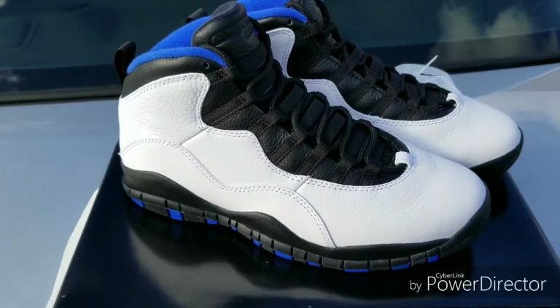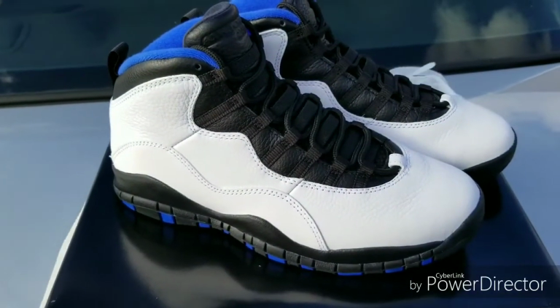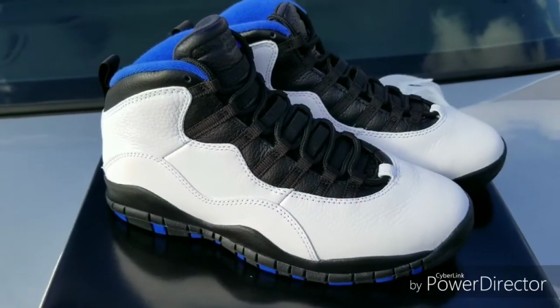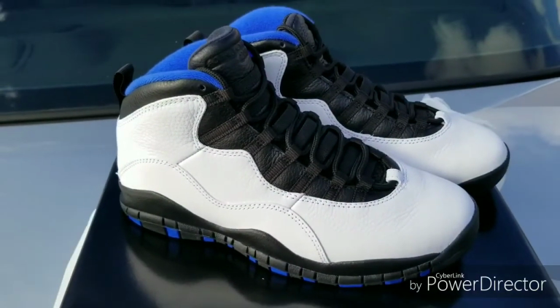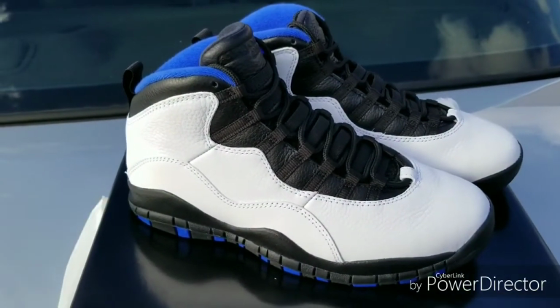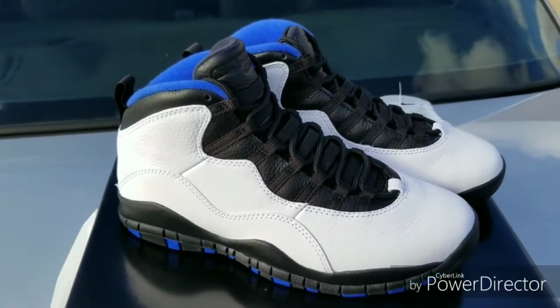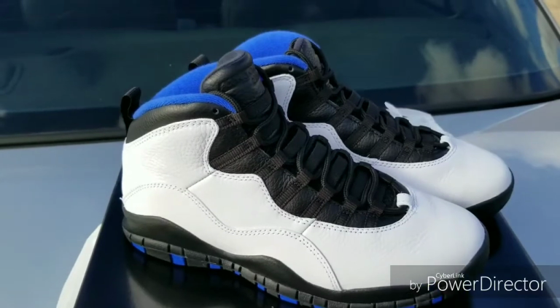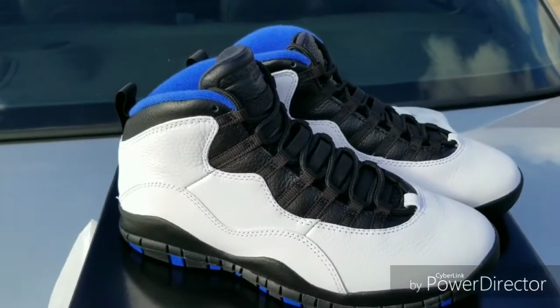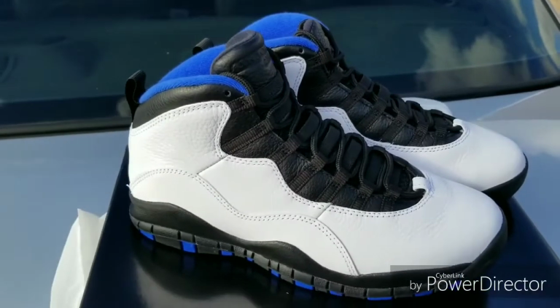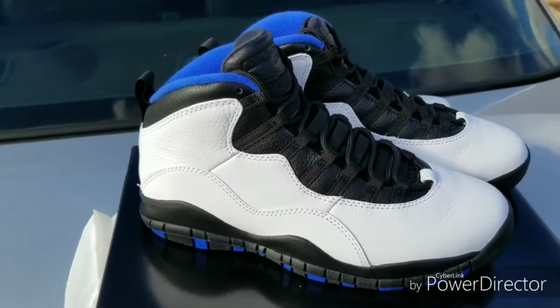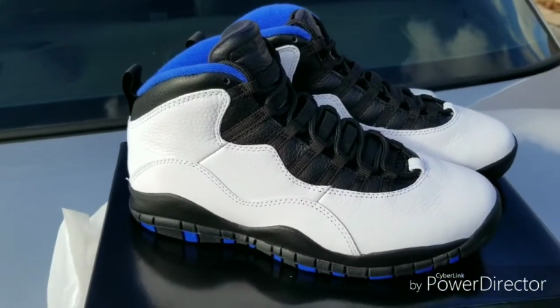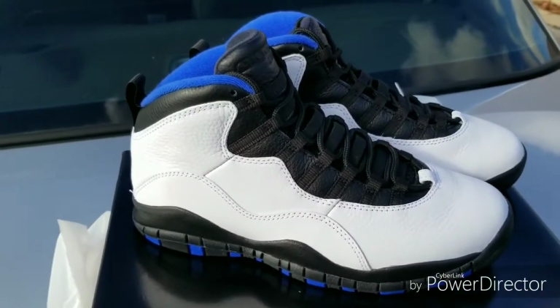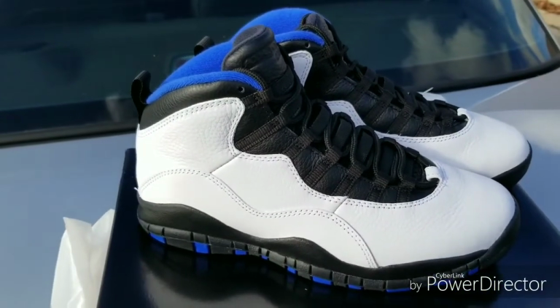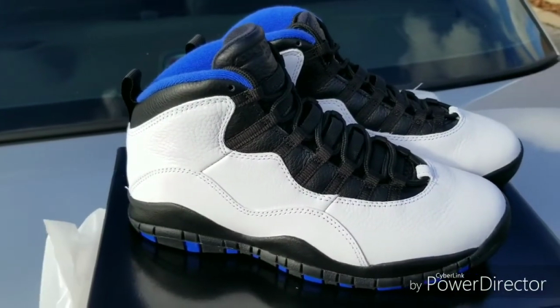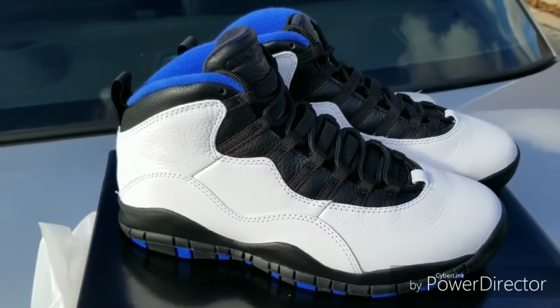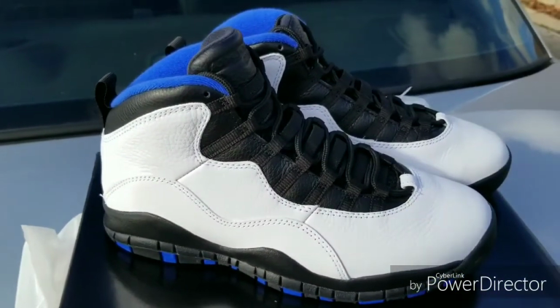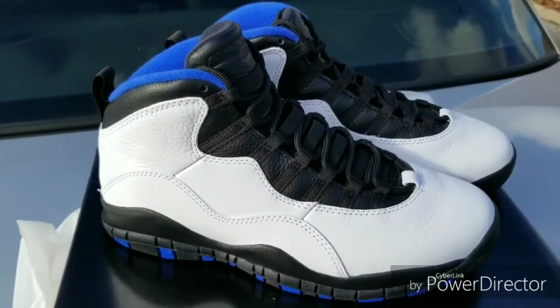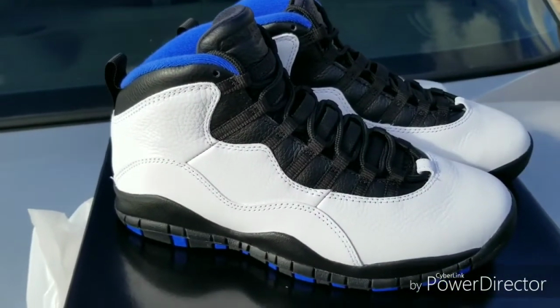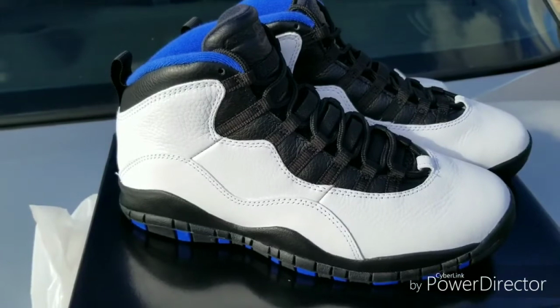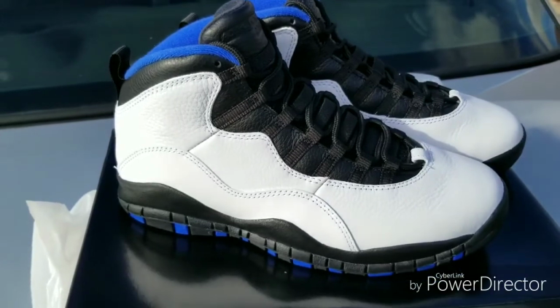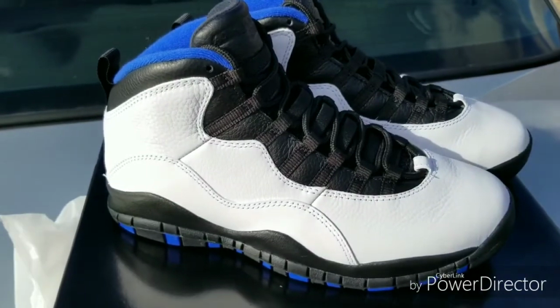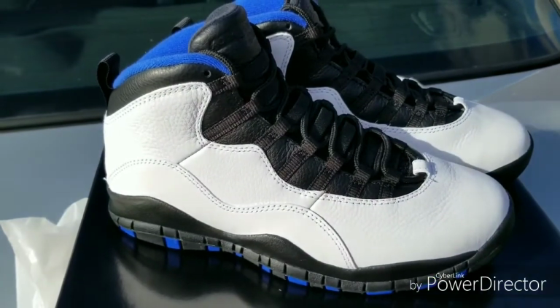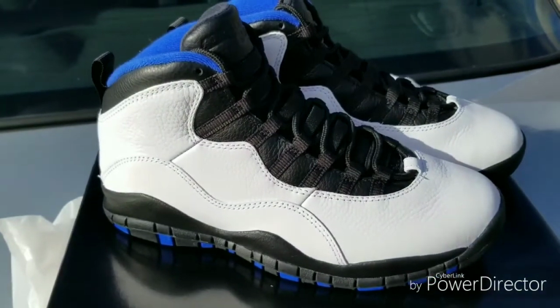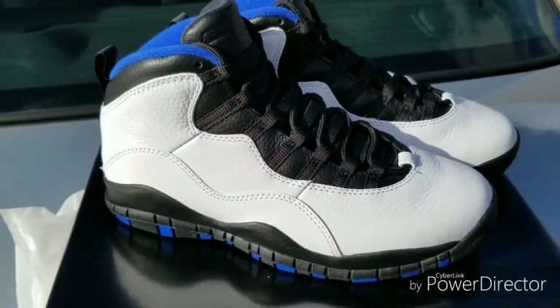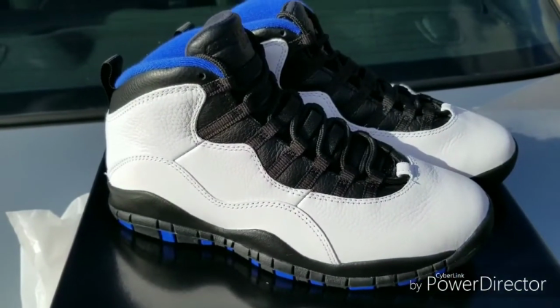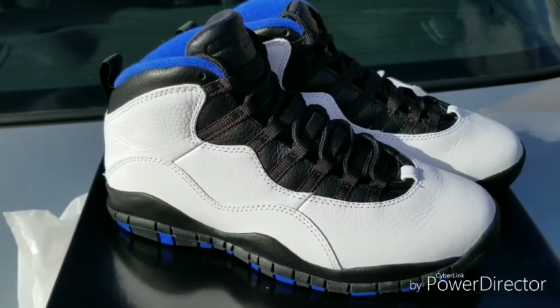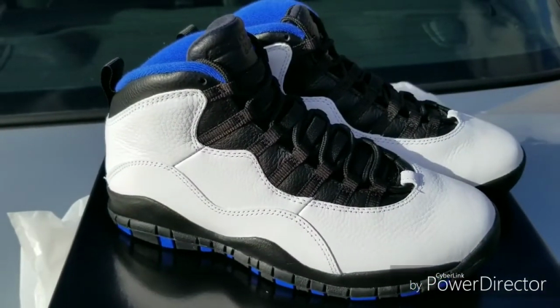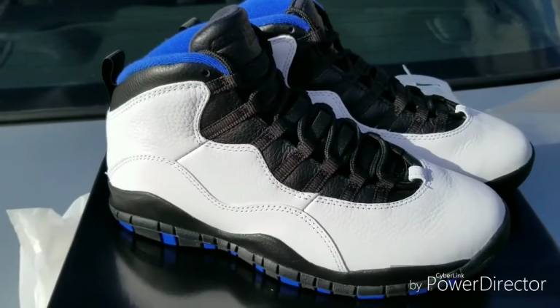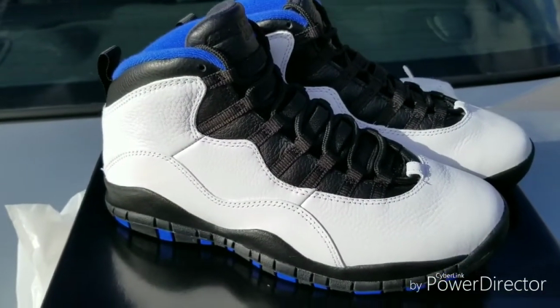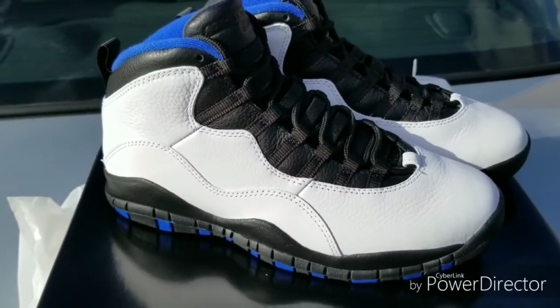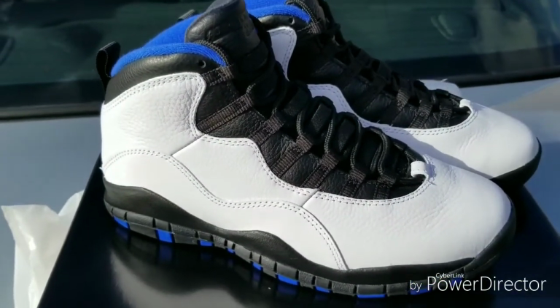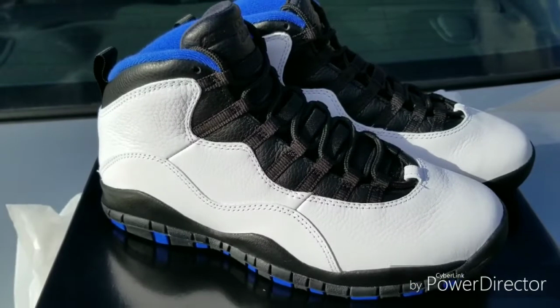It's that Orlando Jordan 10. Most of you guys already knew — like I said, it's Release Jordan Saturday, so most people already knew what shoe was releasing. When I found out this shoe was releasing and its colorway and the meaning behind it, you know.